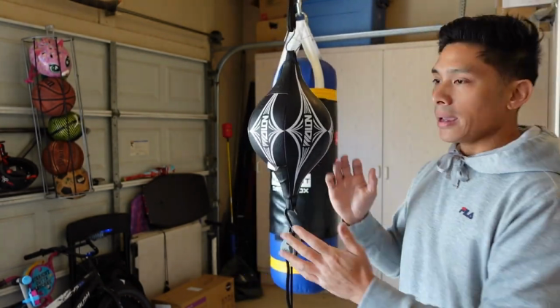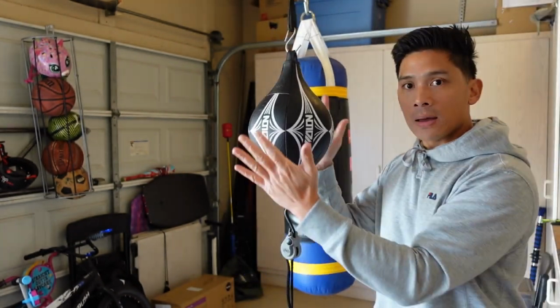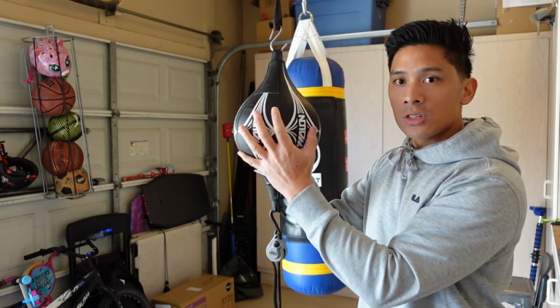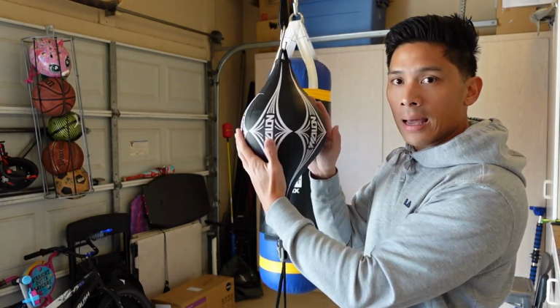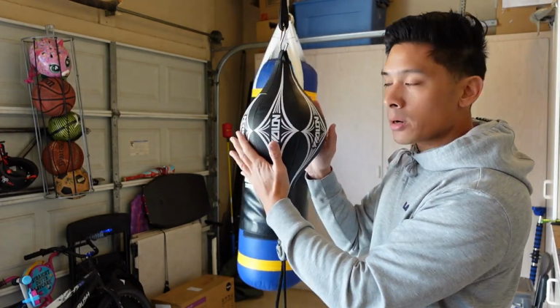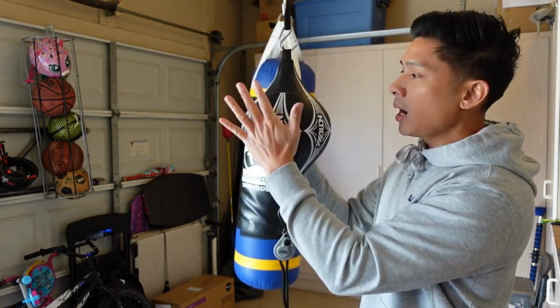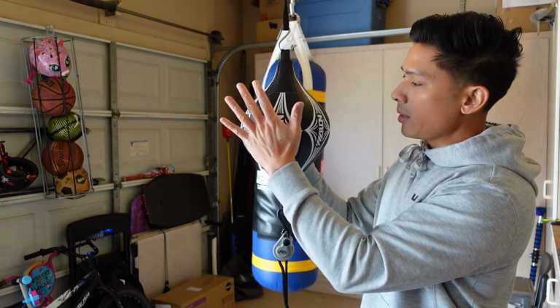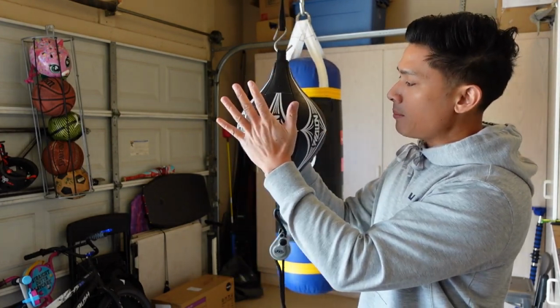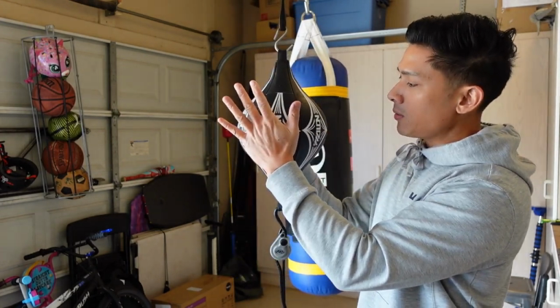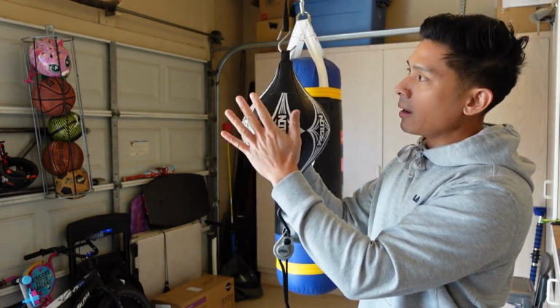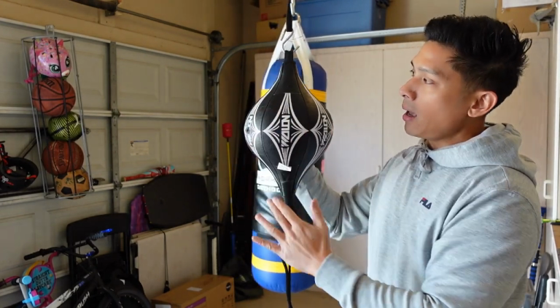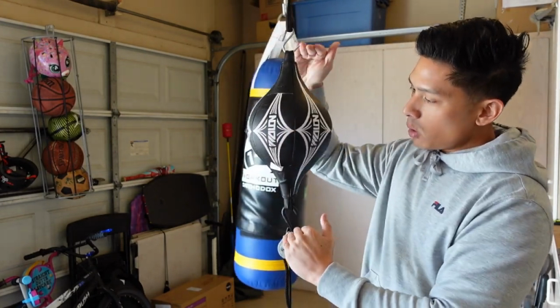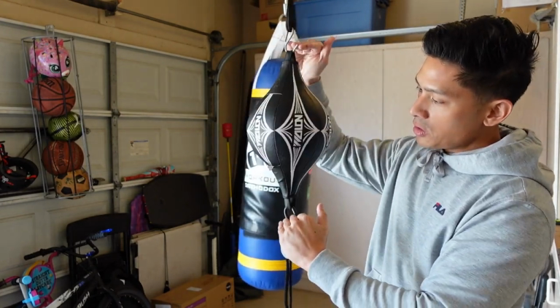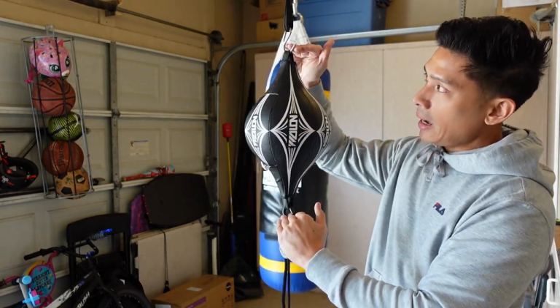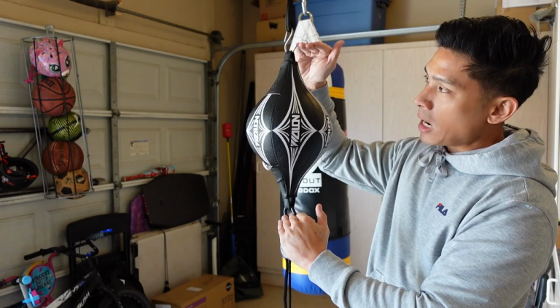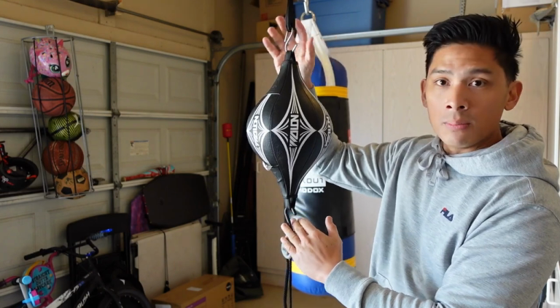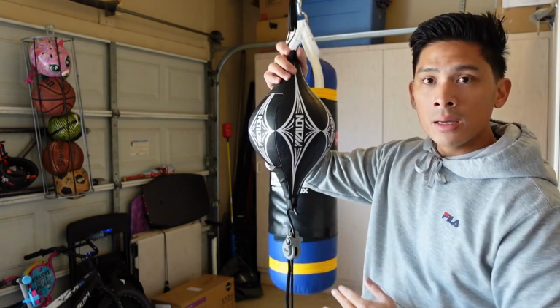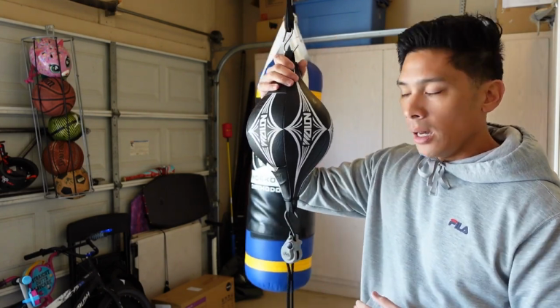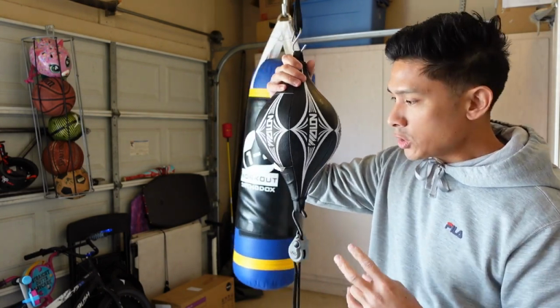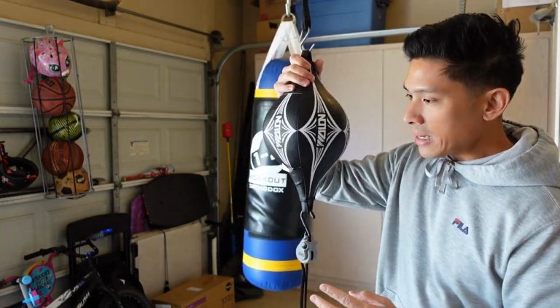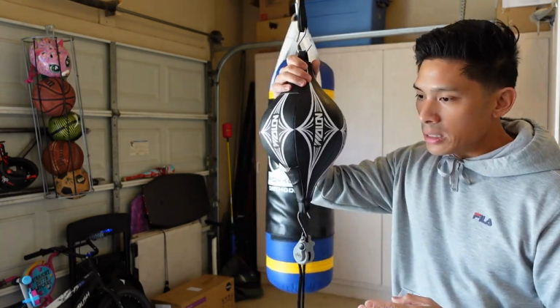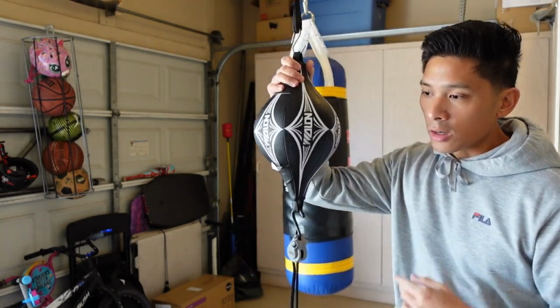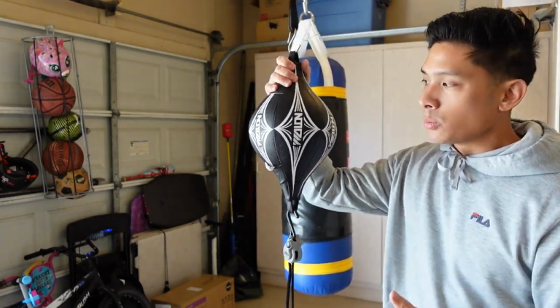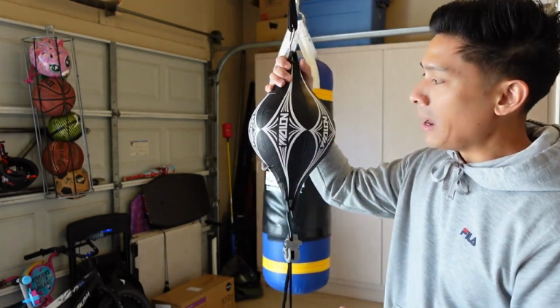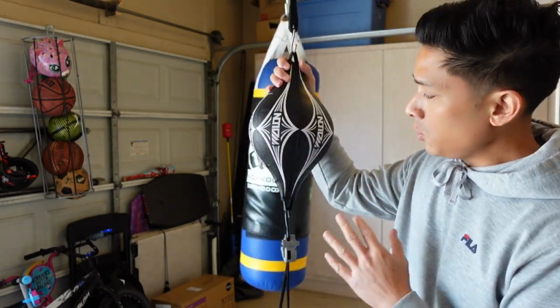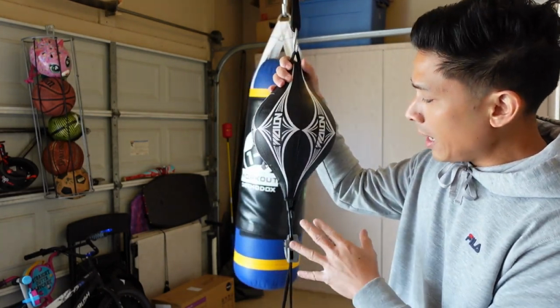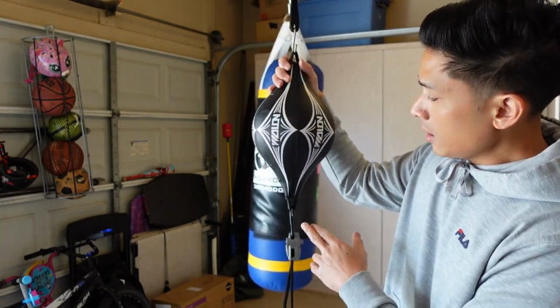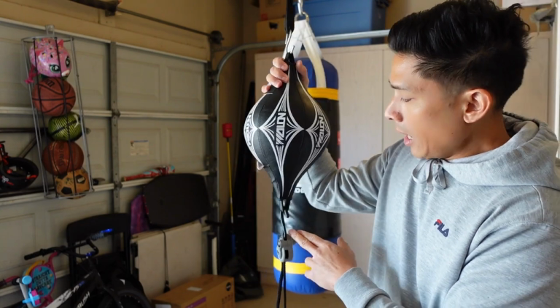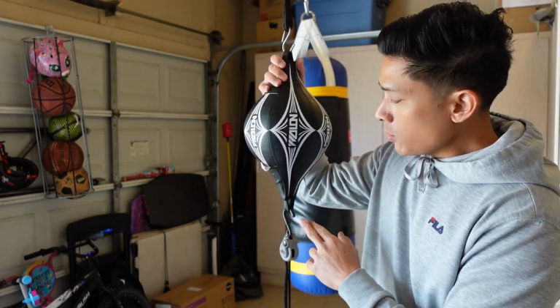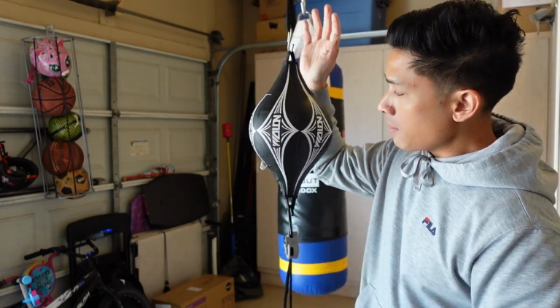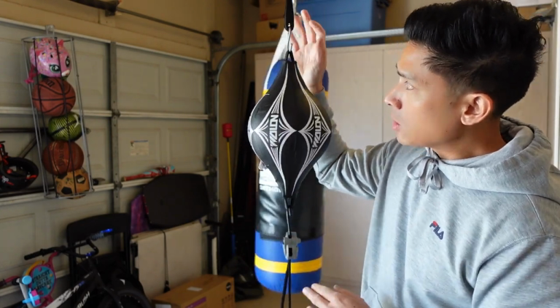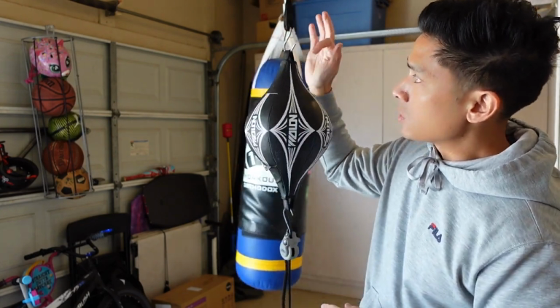Dimensions-wise, the bag is seven inches in diameter around the fat belly of the bag and about 12 inches in height from top to bottom. There are two accessories included with this bag — you do get two permanent bungee cords that are attached to the hoops at the top and bottom with carabiners.